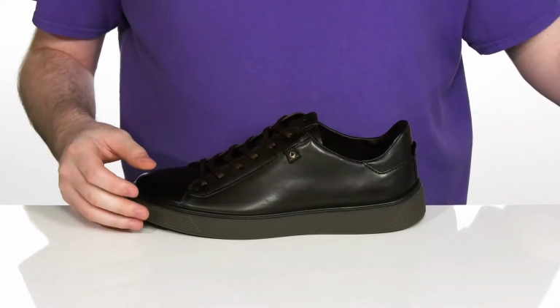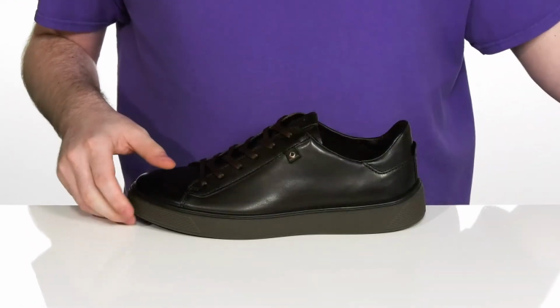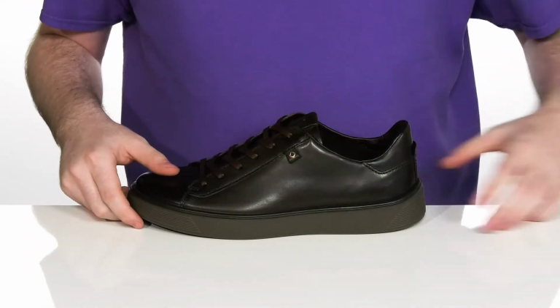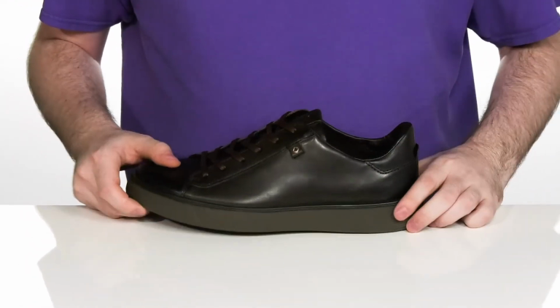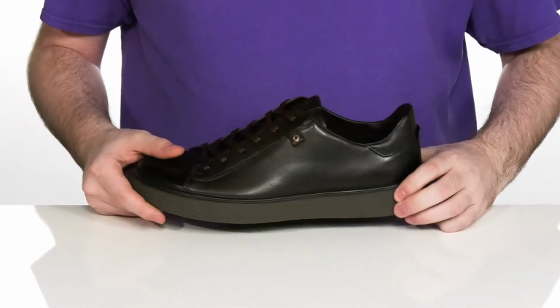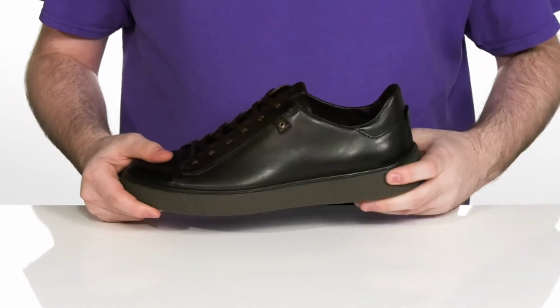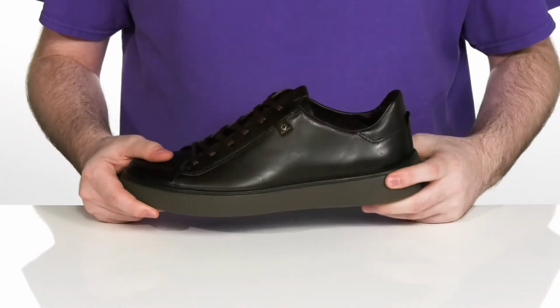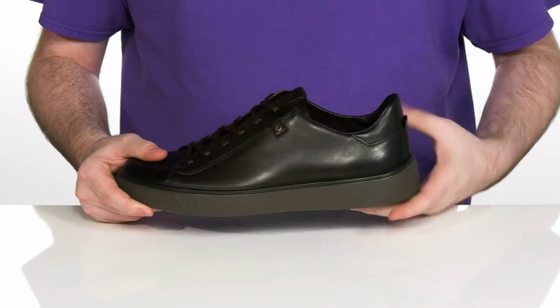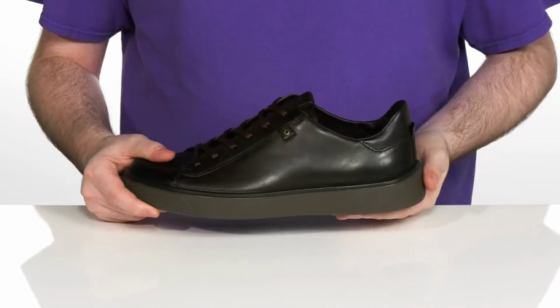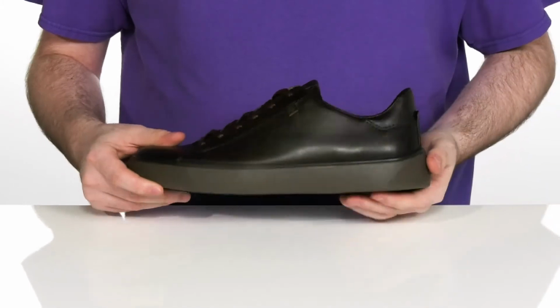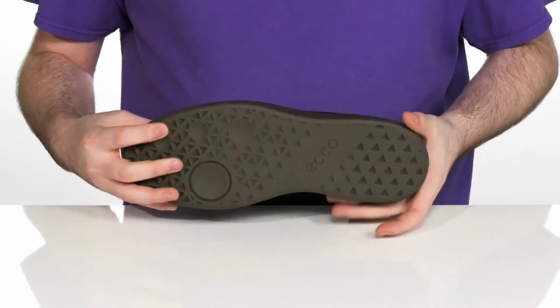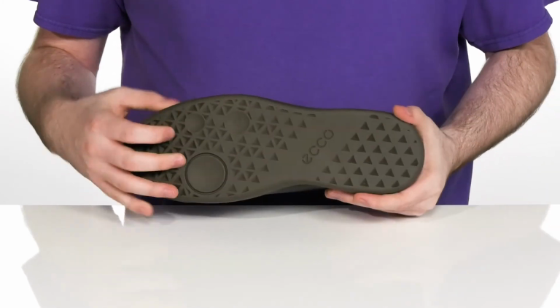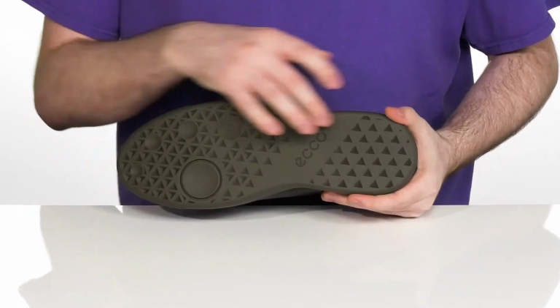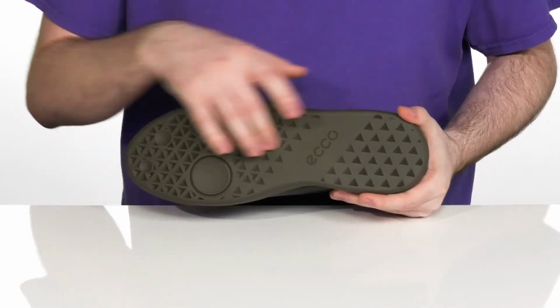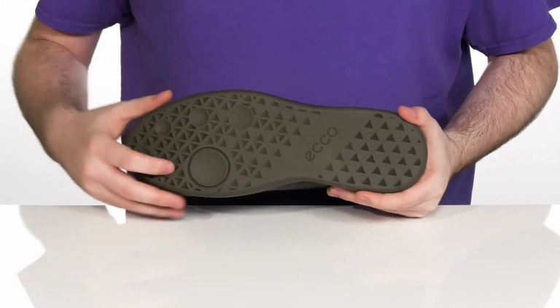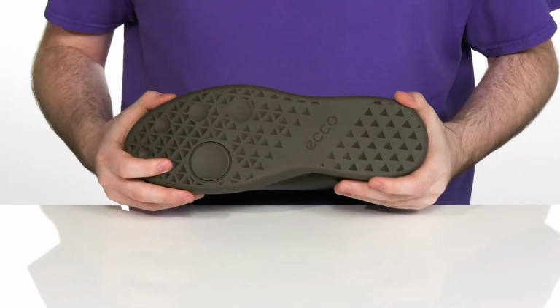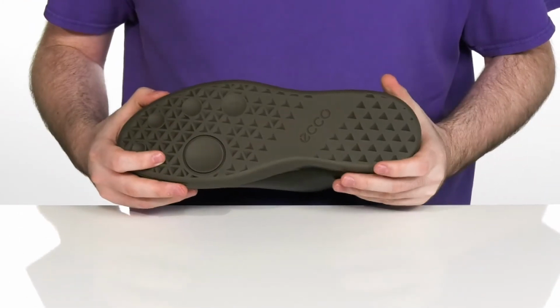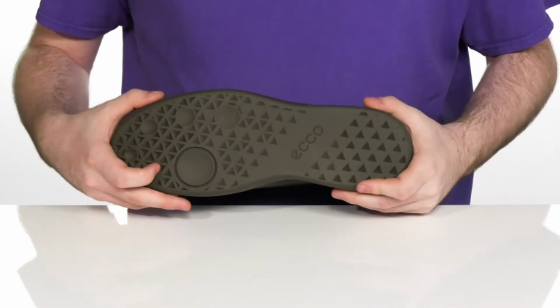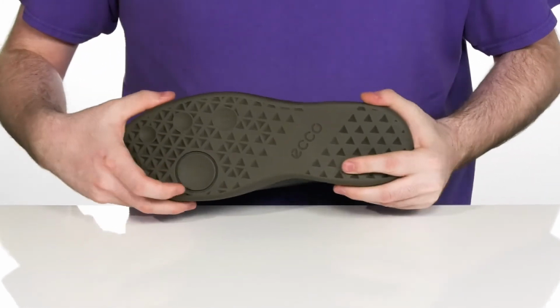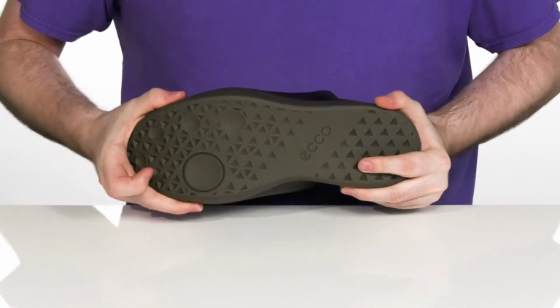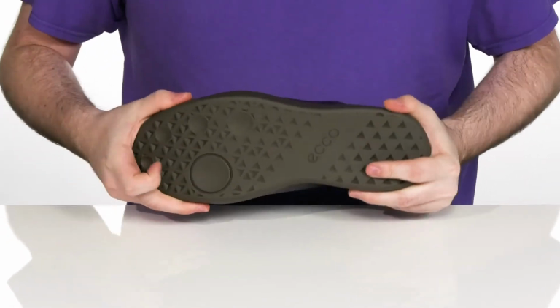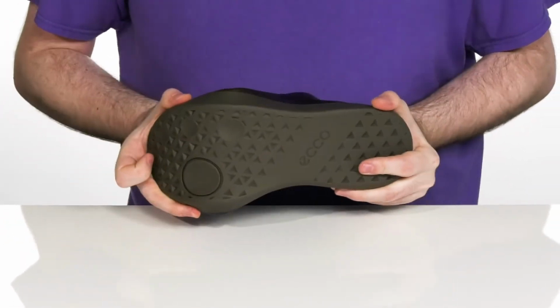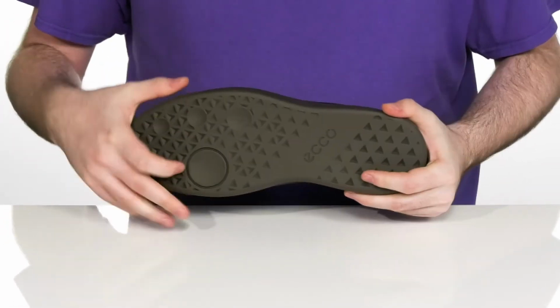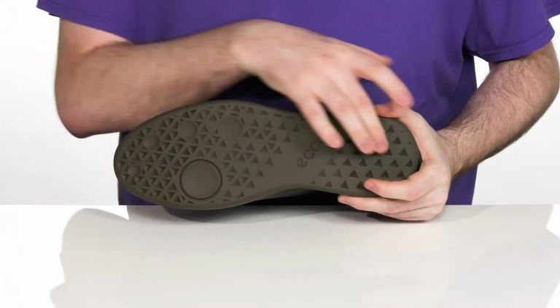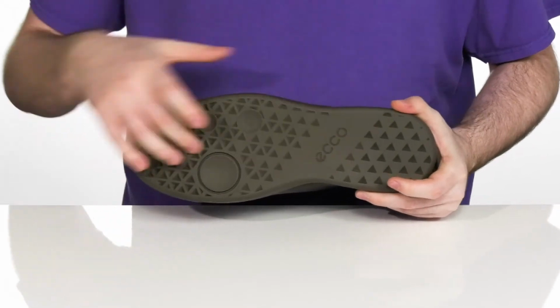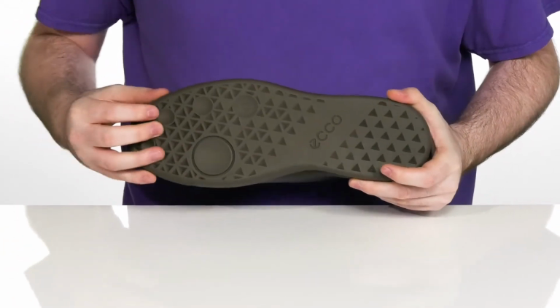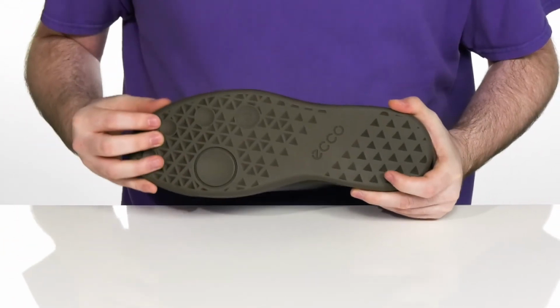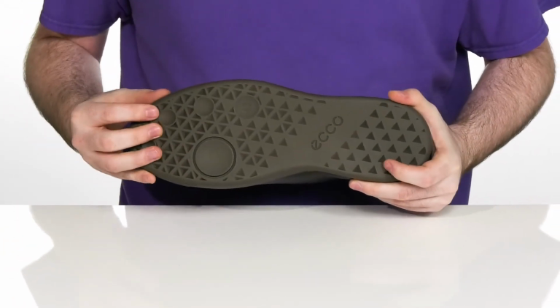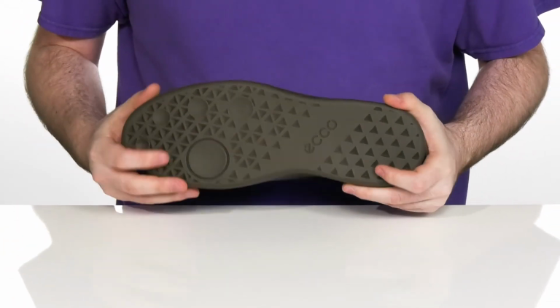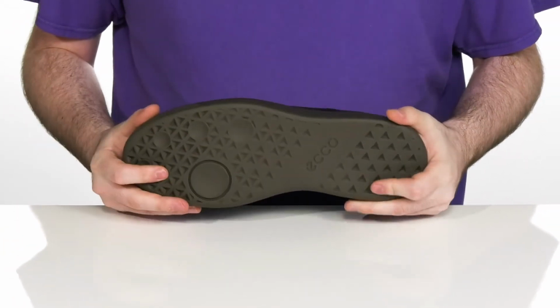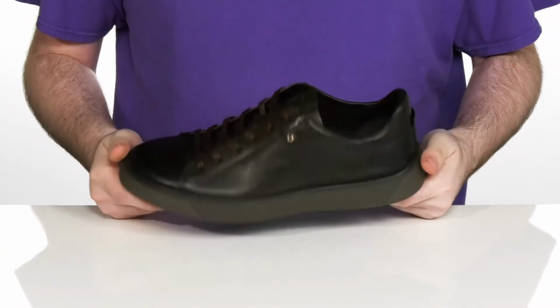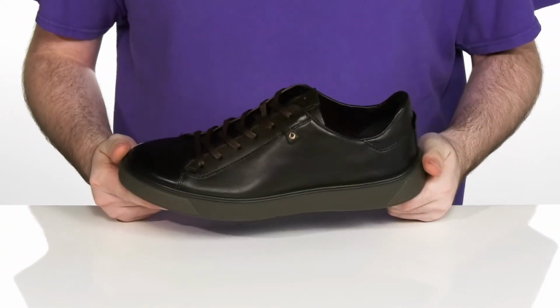Sitting on top of the ECCO Fluid Form outsole and midsole, which features Direct Comfort technology that's very flexible and has a fantastic grip to keep you on the move.